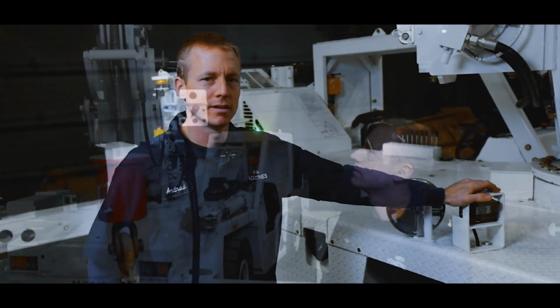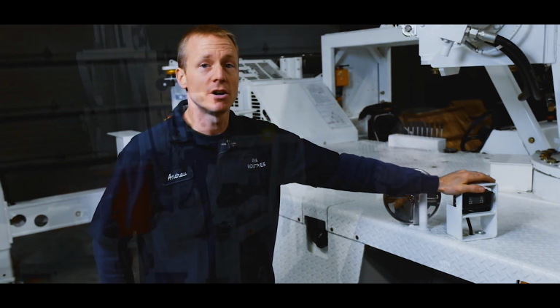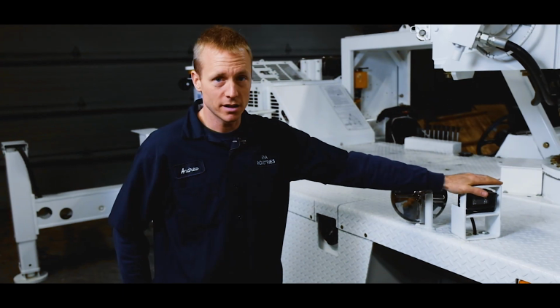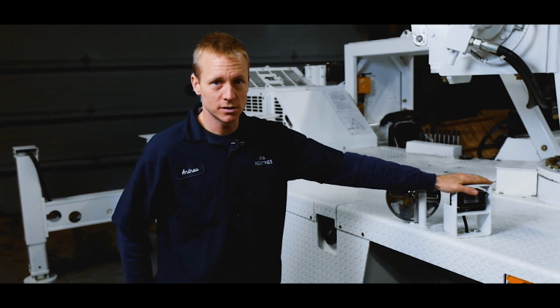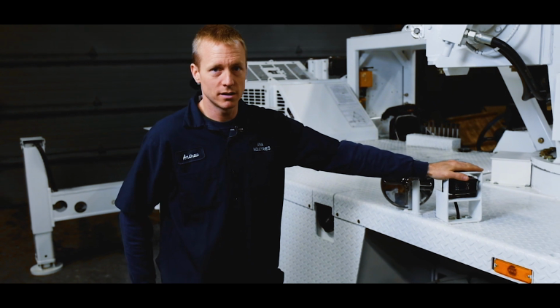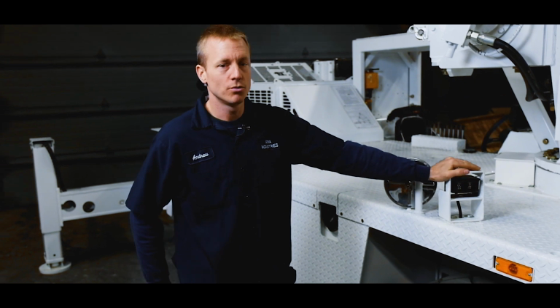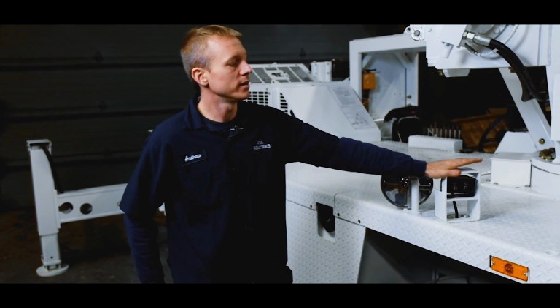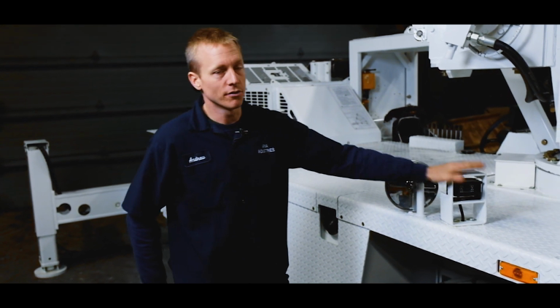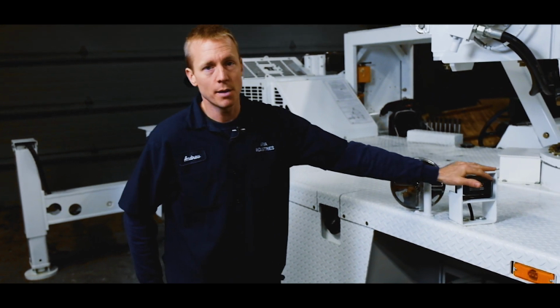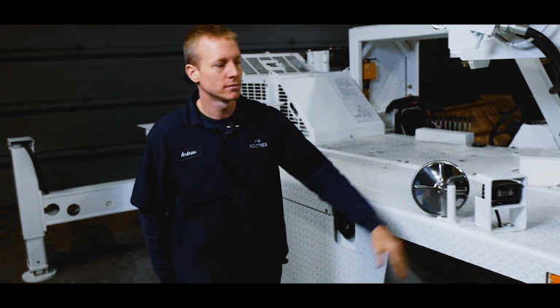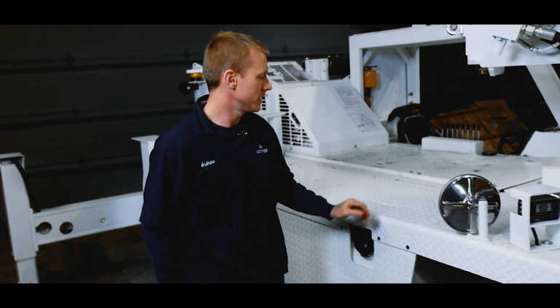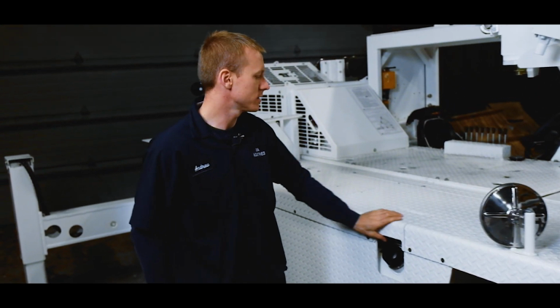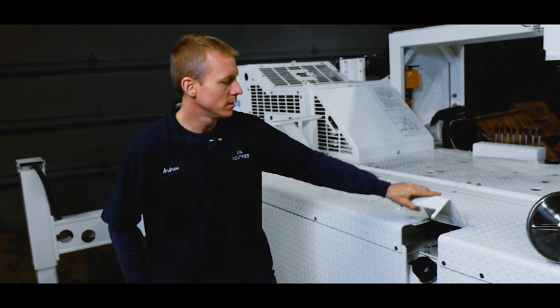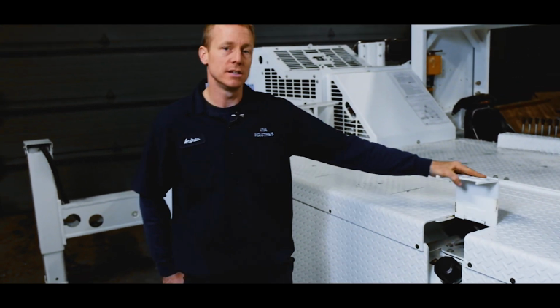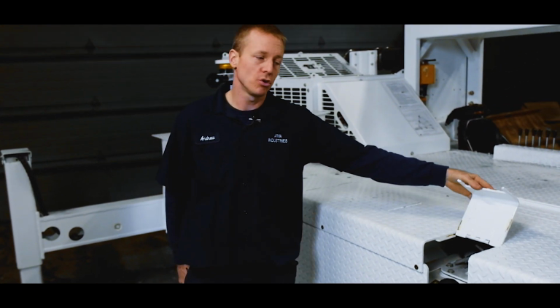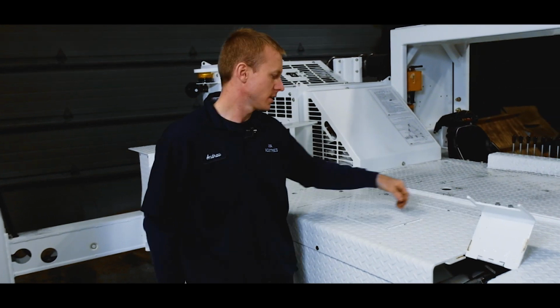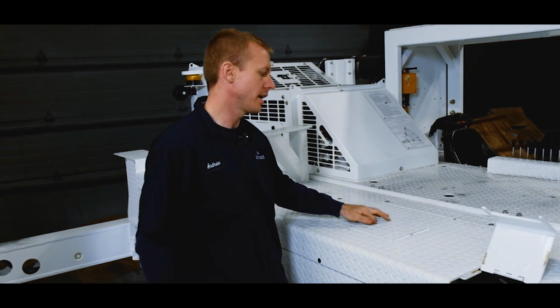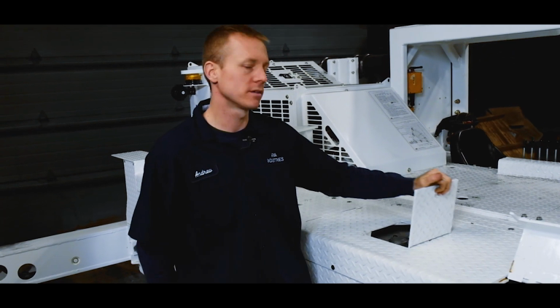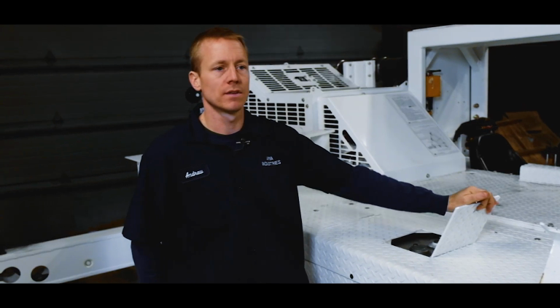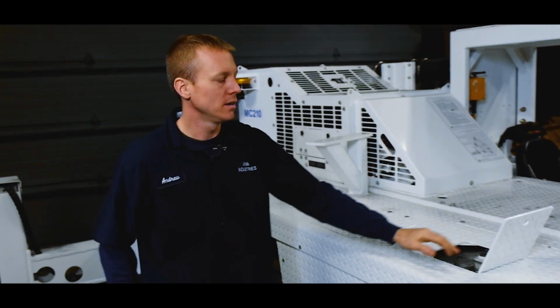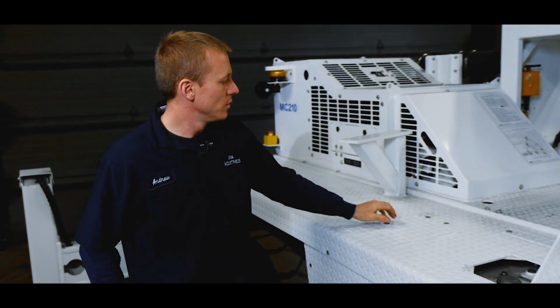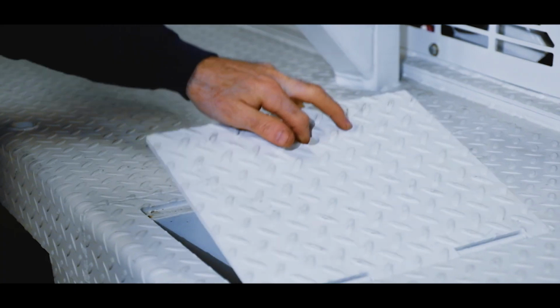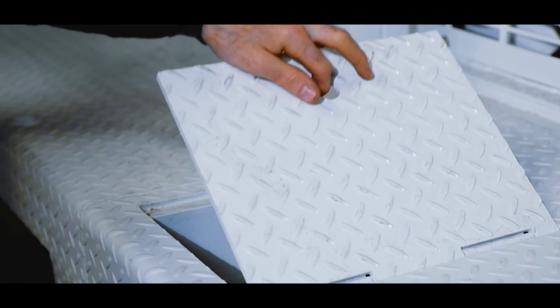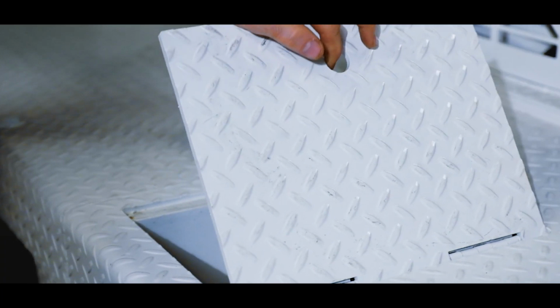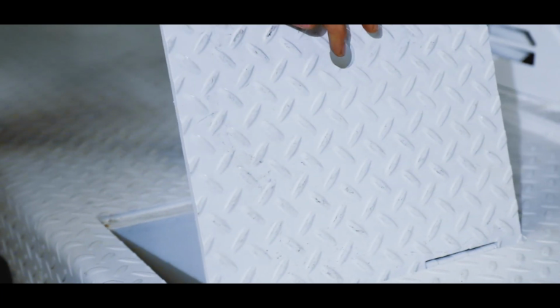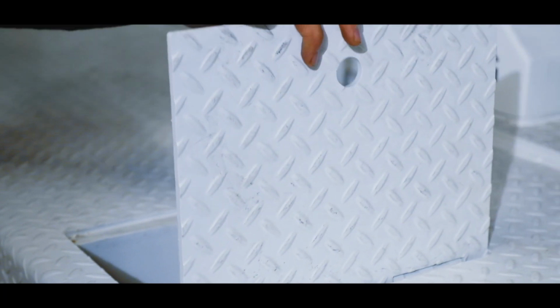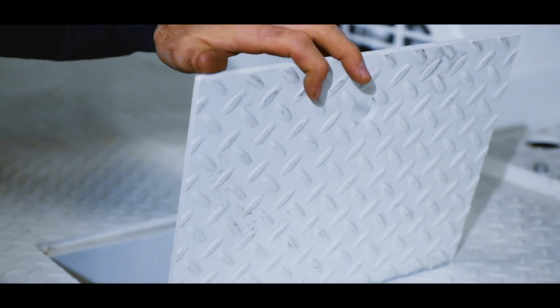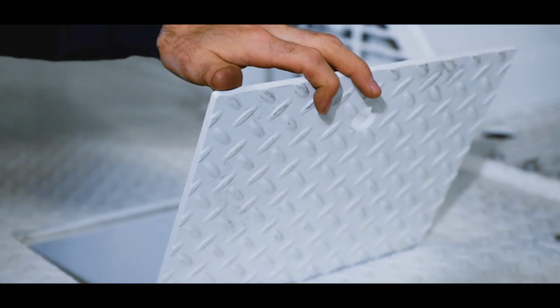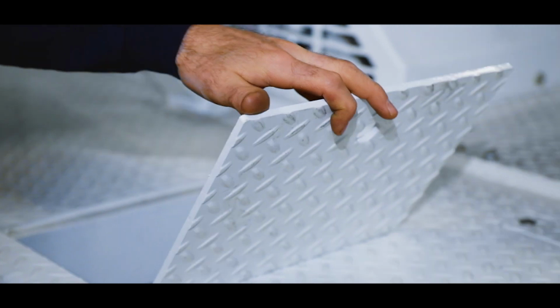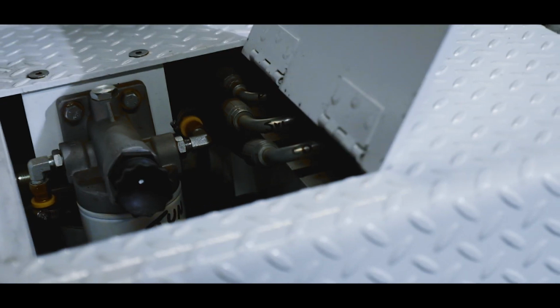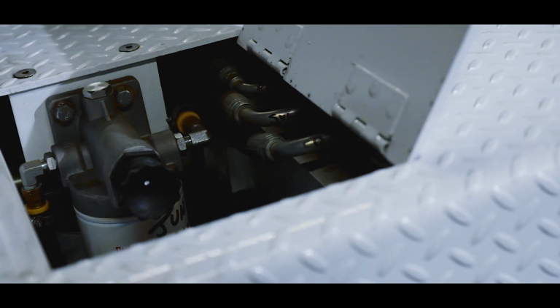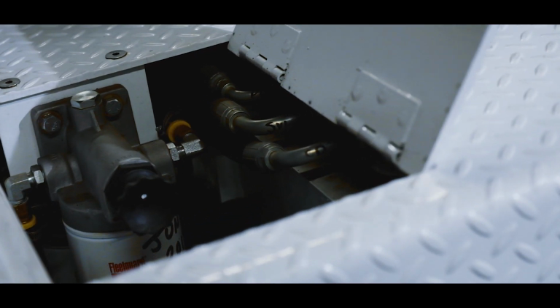Coming along this side of the MC210 we have things like our remote camera and tanks — diesel fuel and hydraulic. We also have our remote filtration underneath this panel here for fuel, engine oil, and transmission.